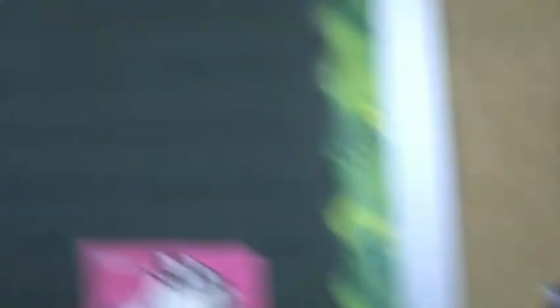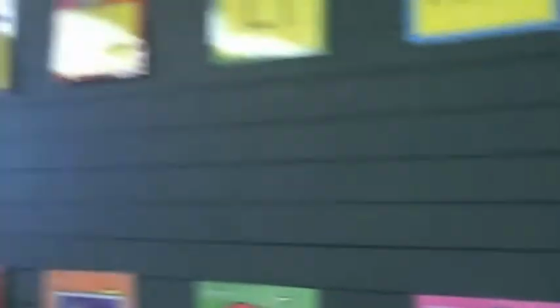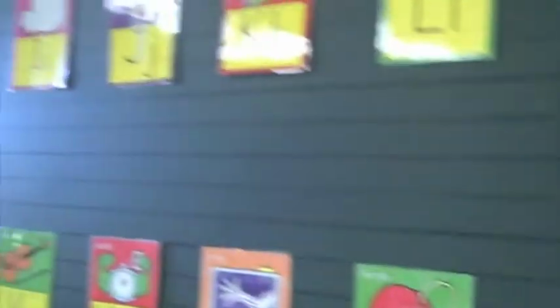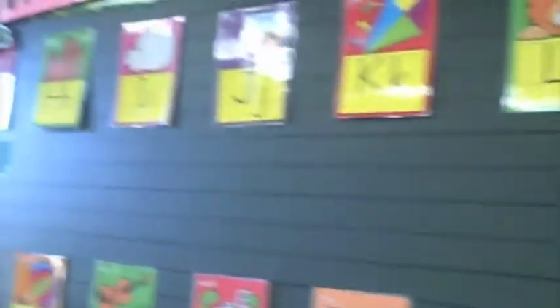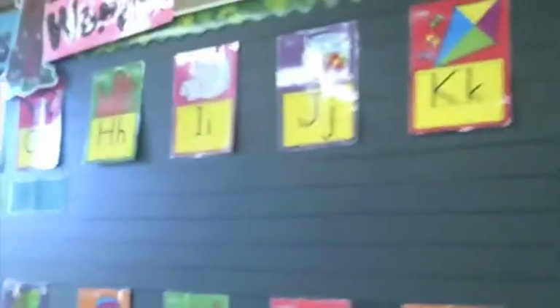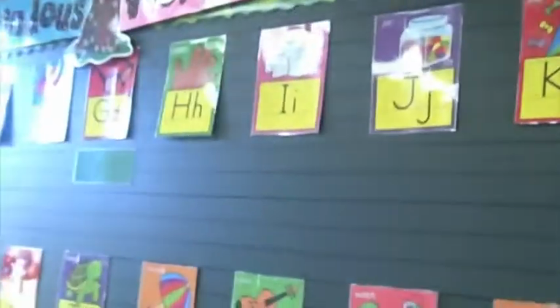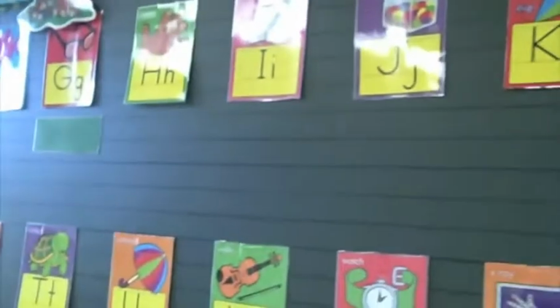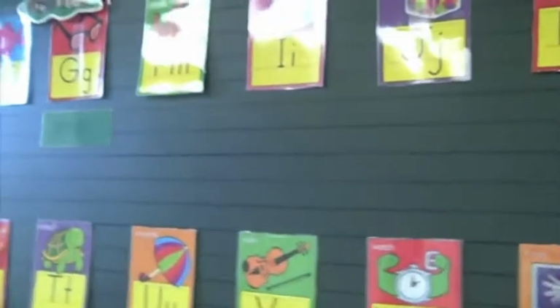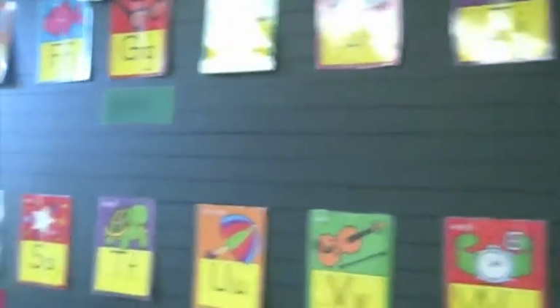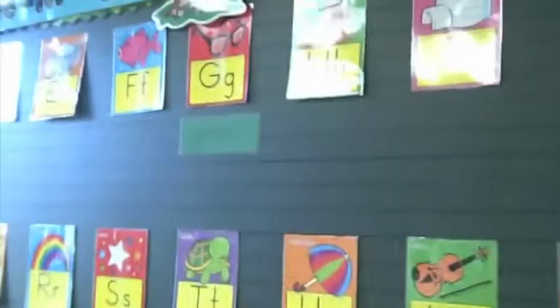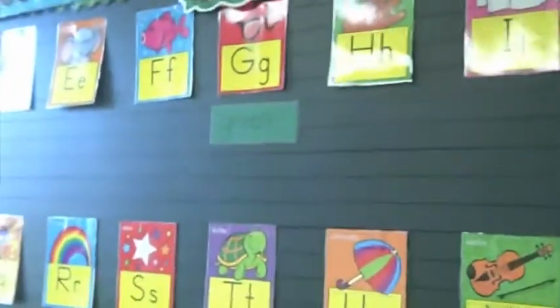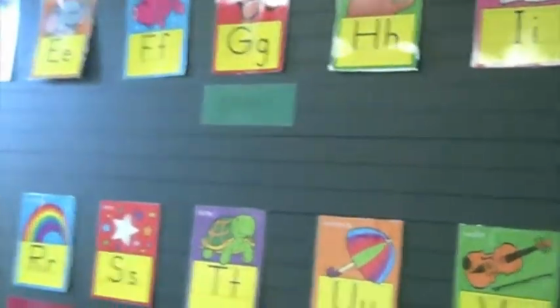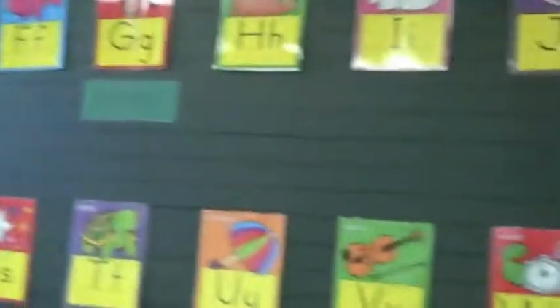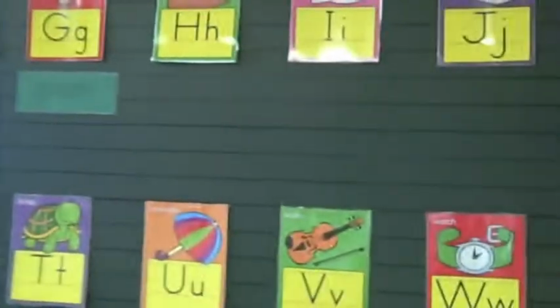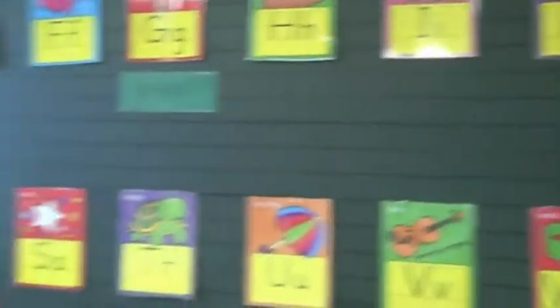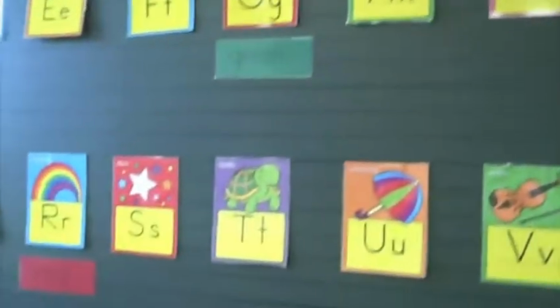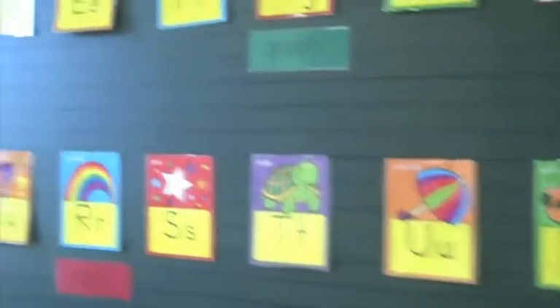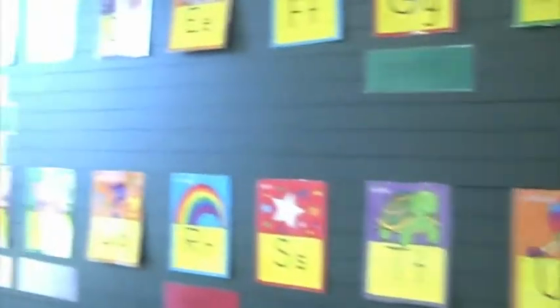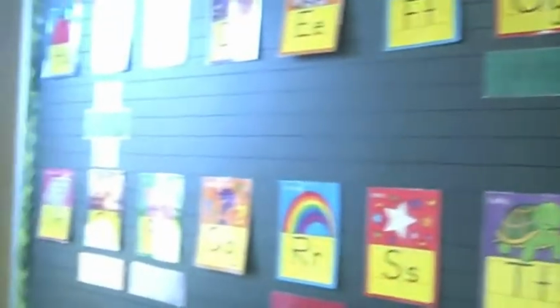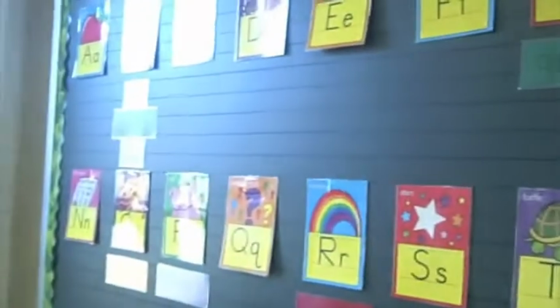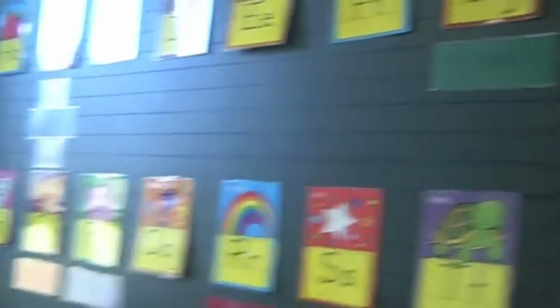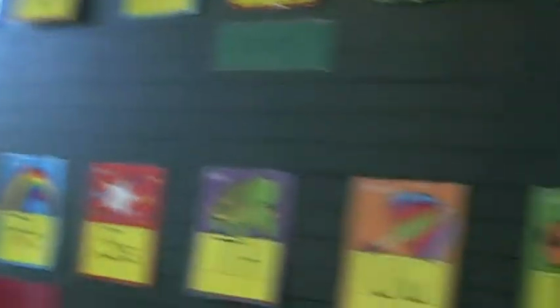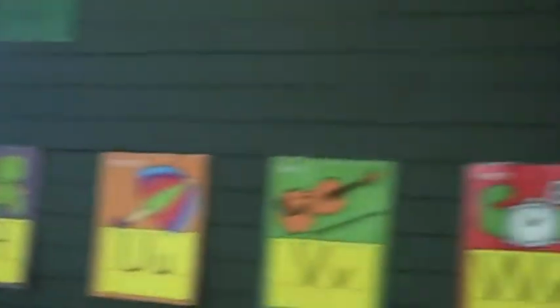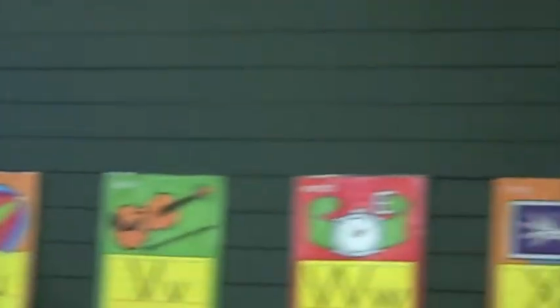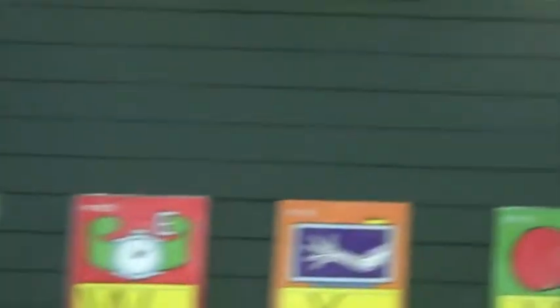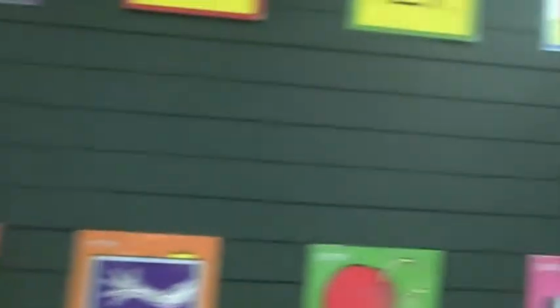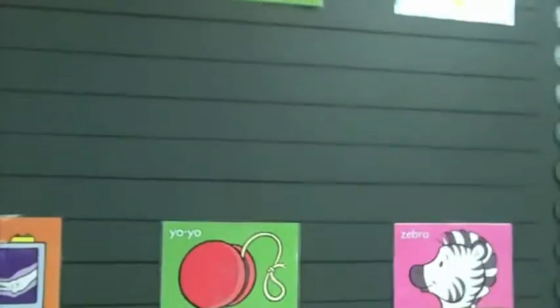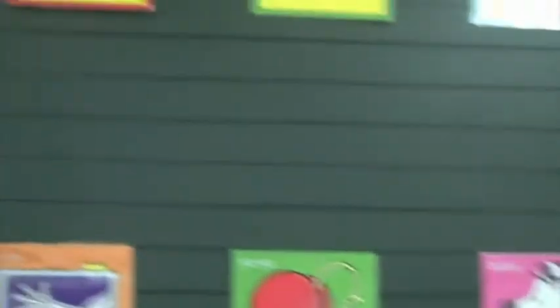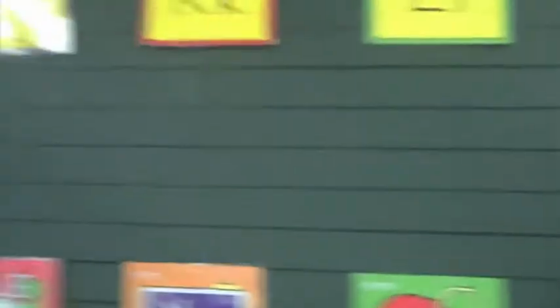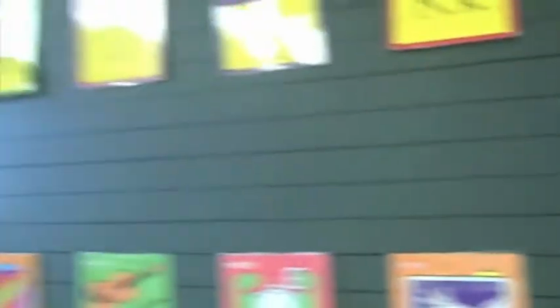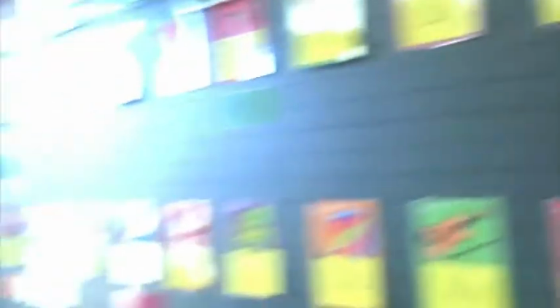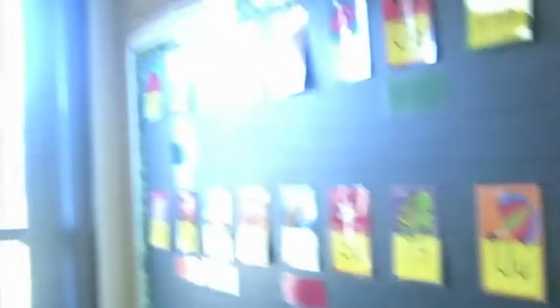Over here we have the word wall. Right now it's pretty bare — we just have the colors up — but as each student becomes Star of the Week, their name will be added, as well as our star words.